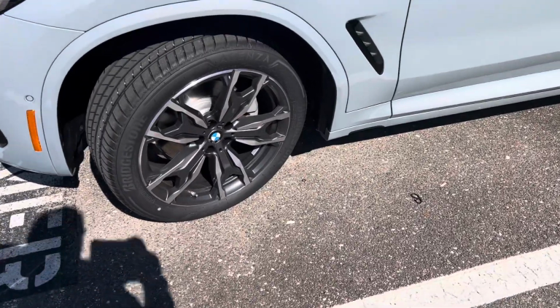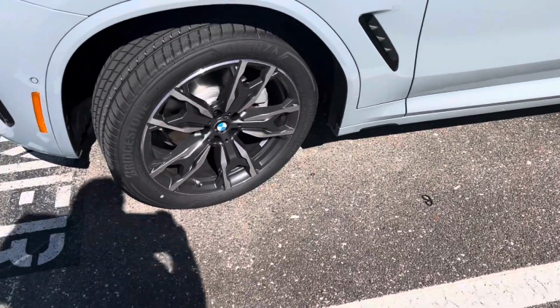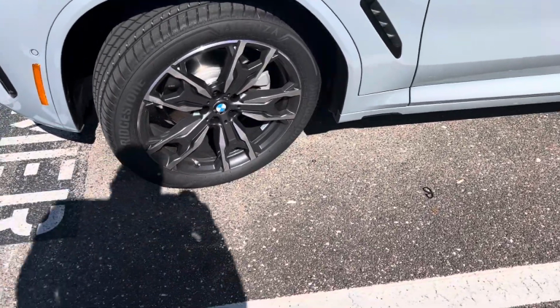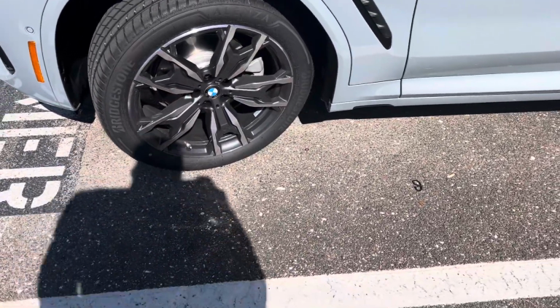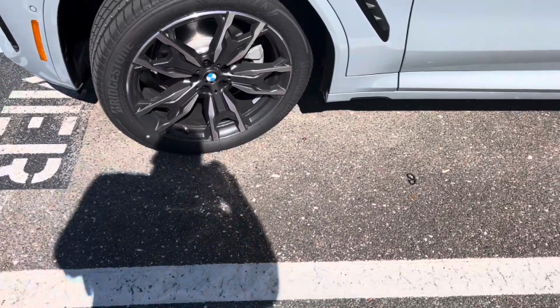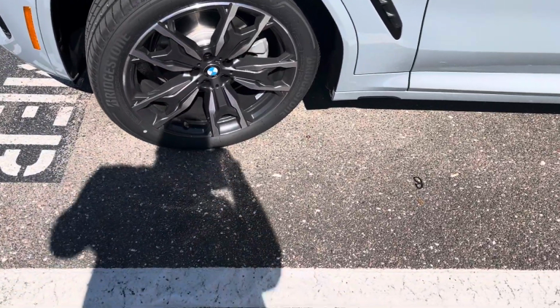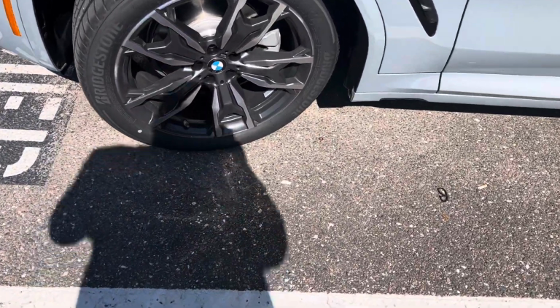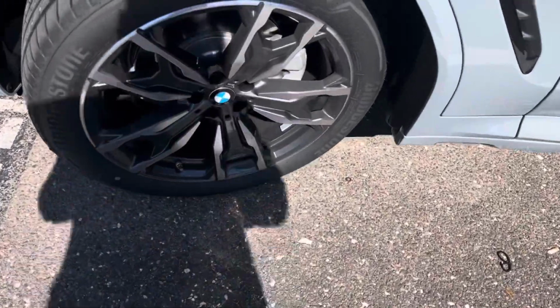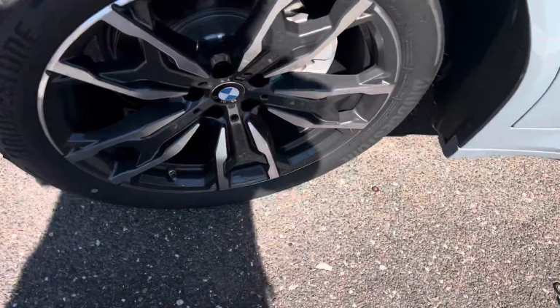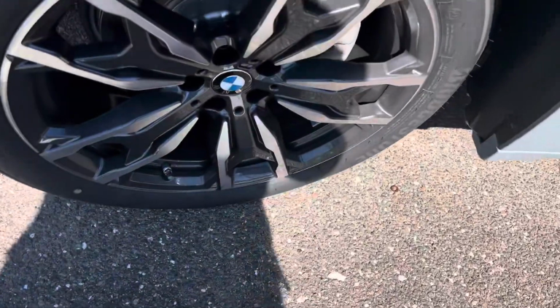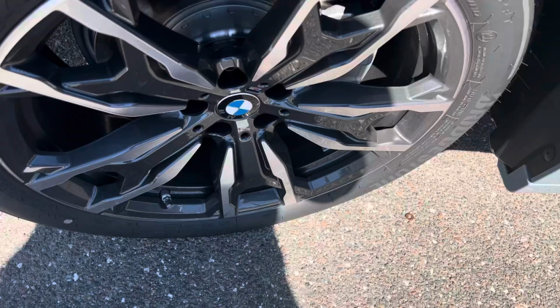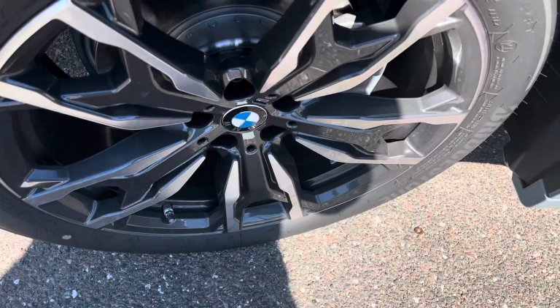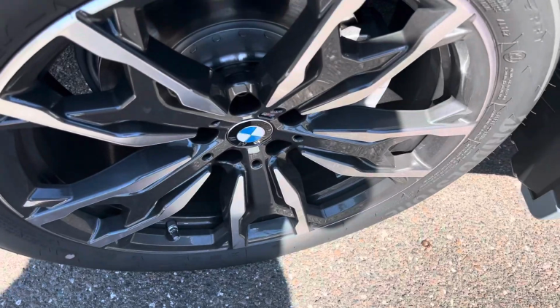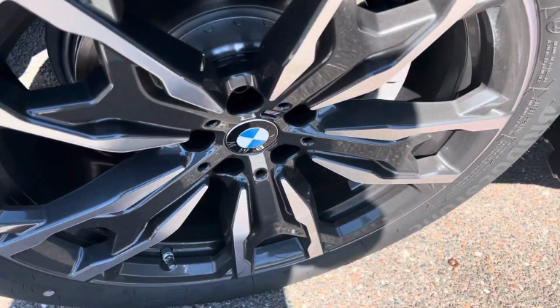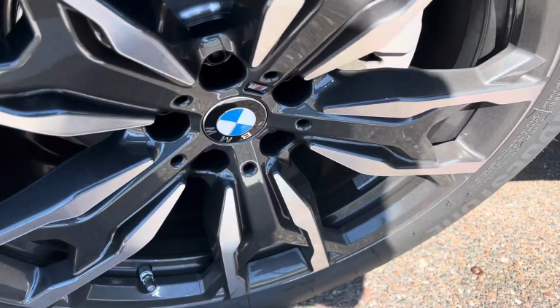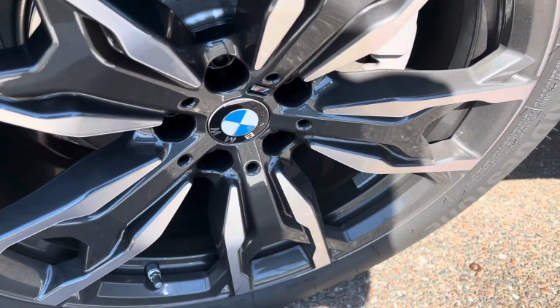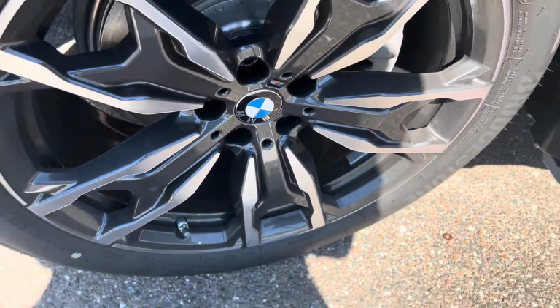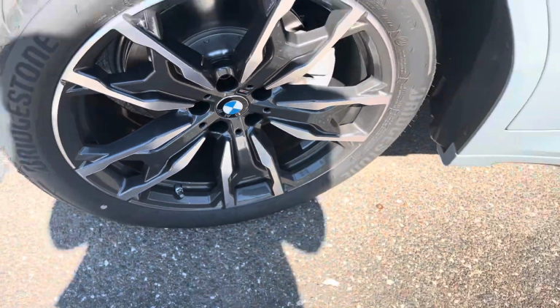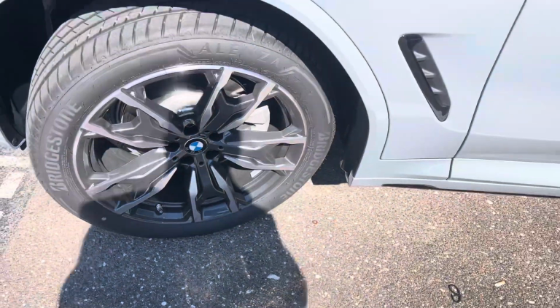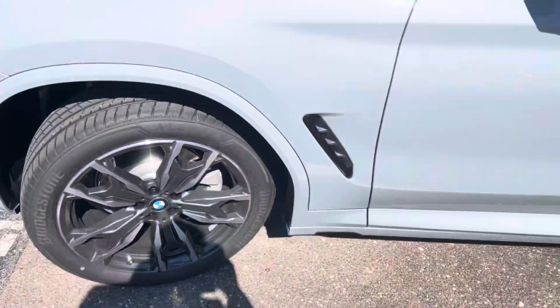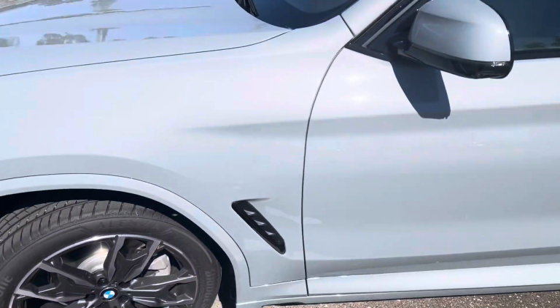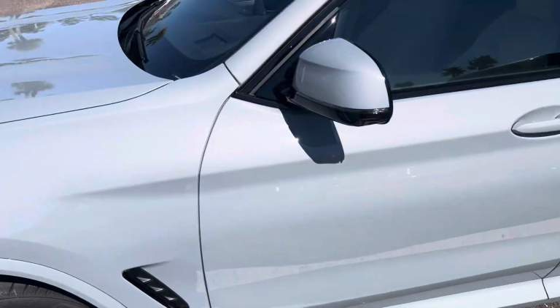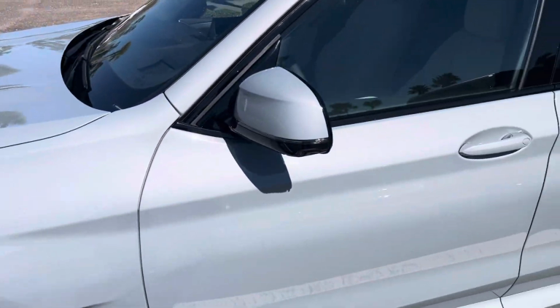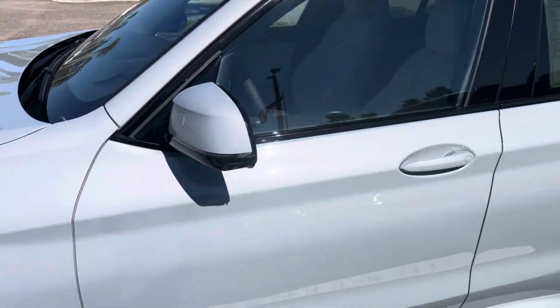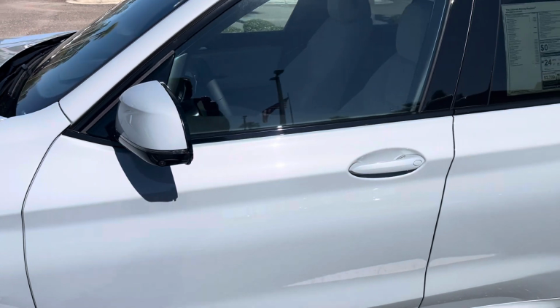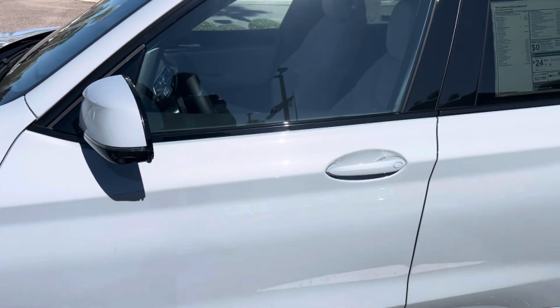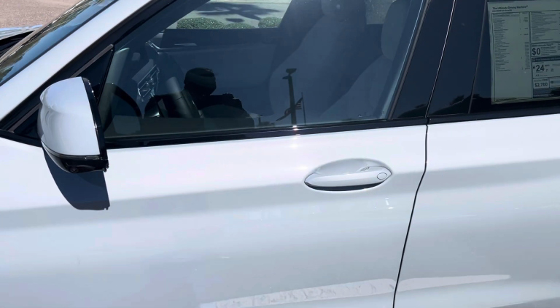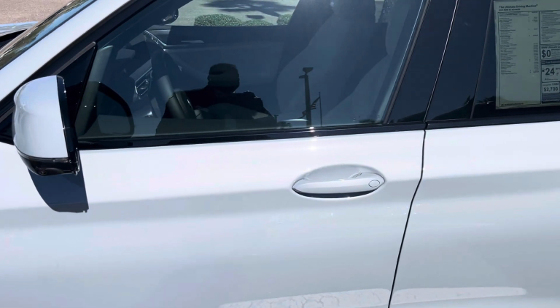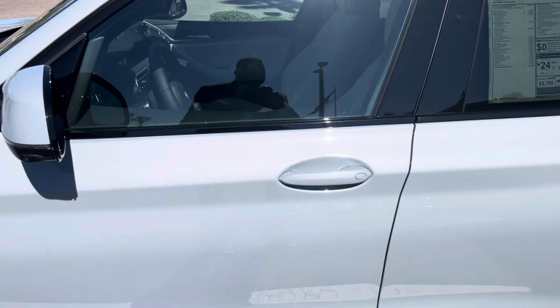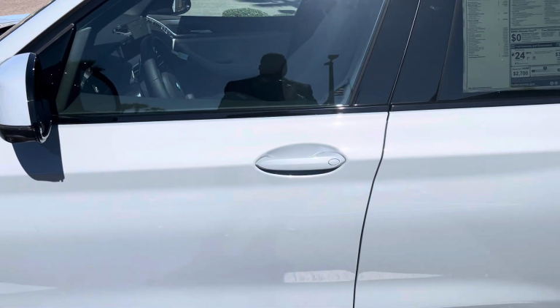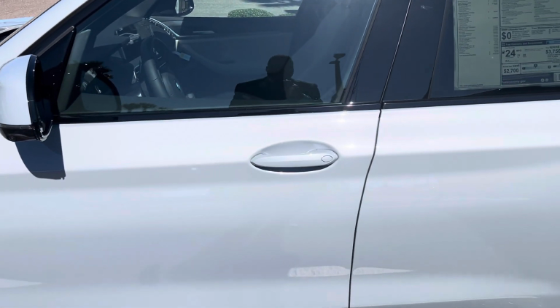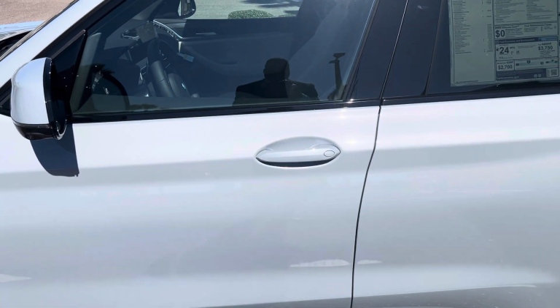Unique M Sport wheels — the identifier on them. The interior color is Oyster Van Asker leather.